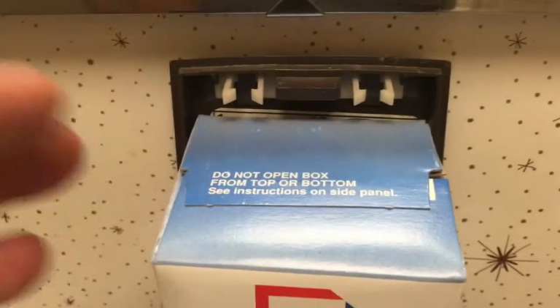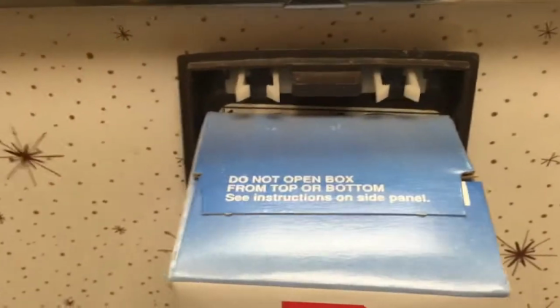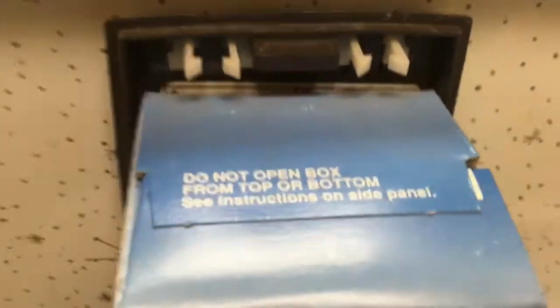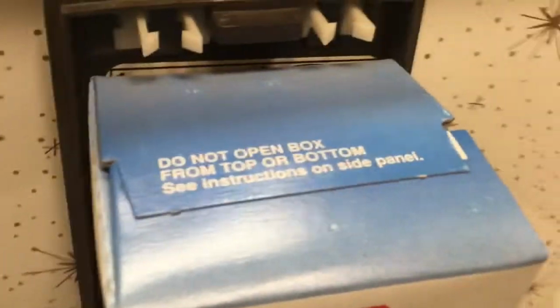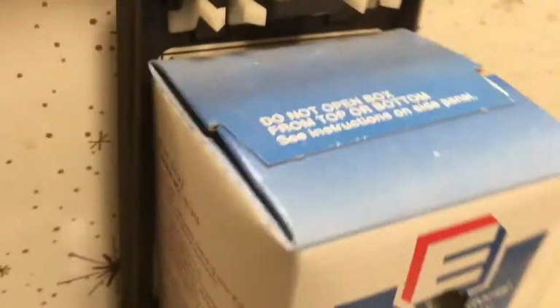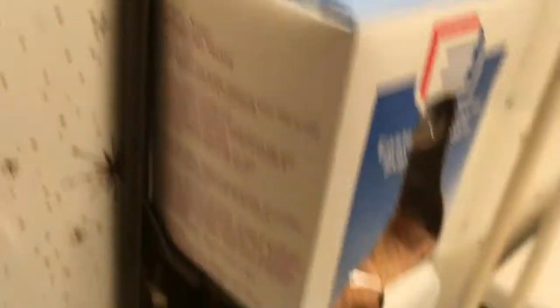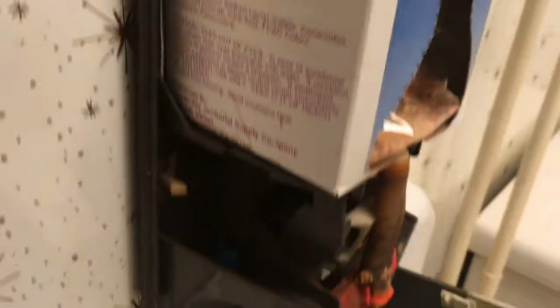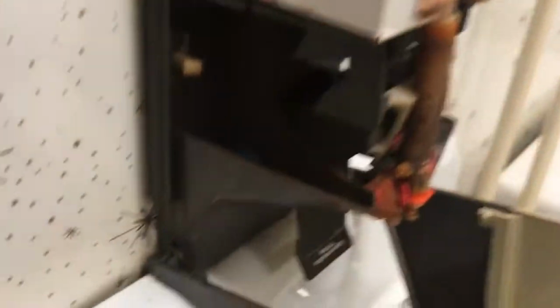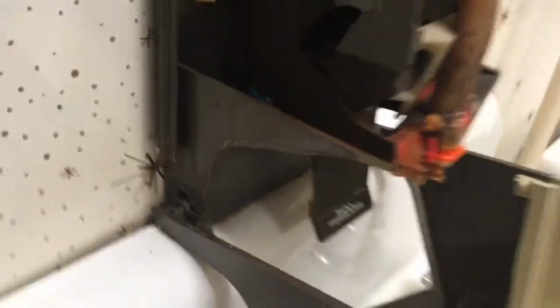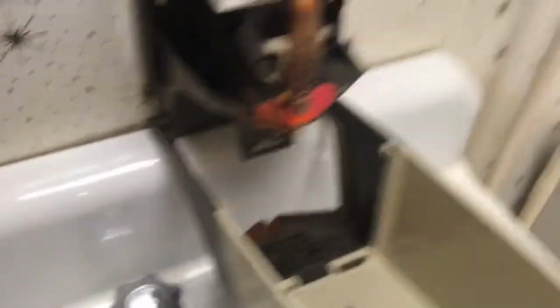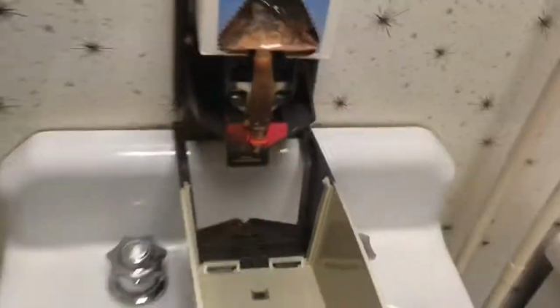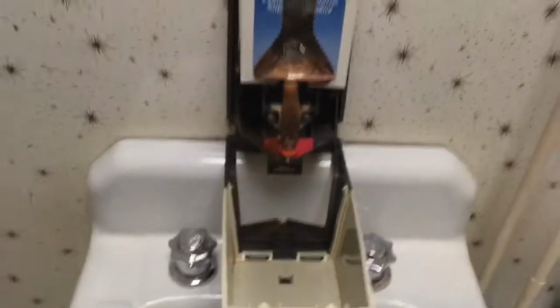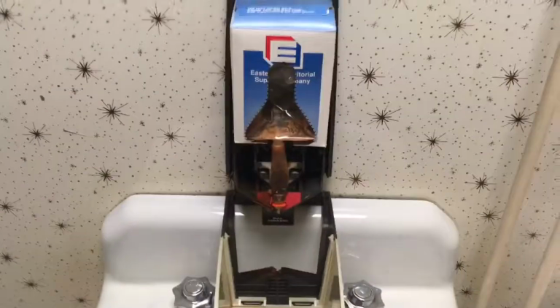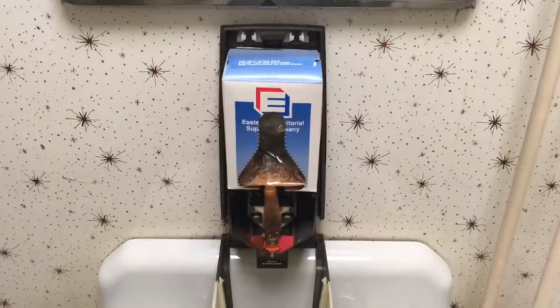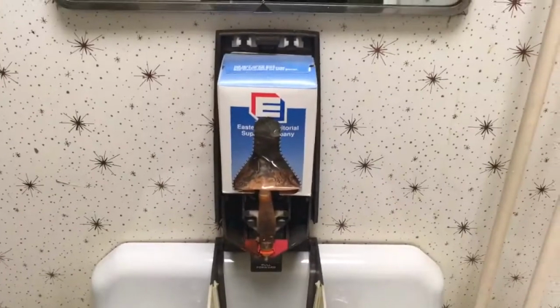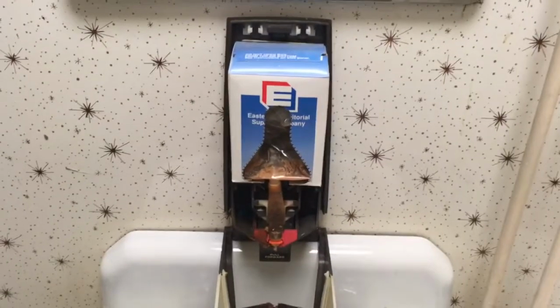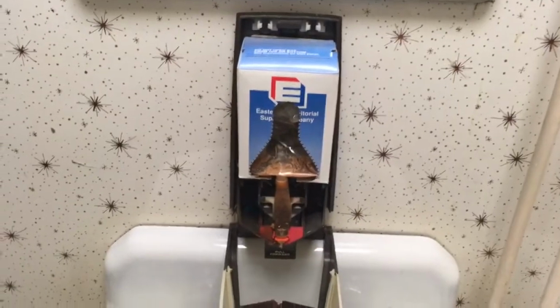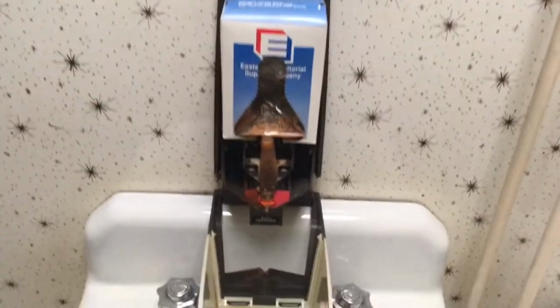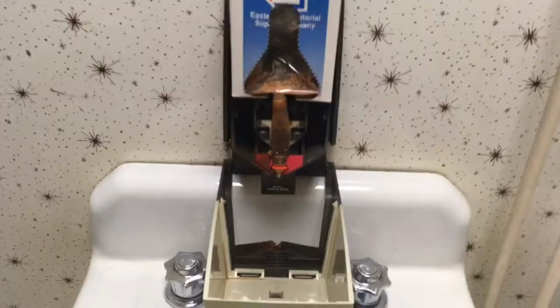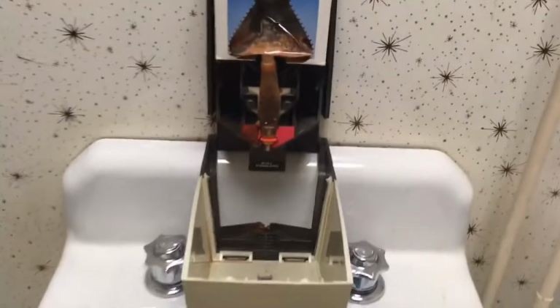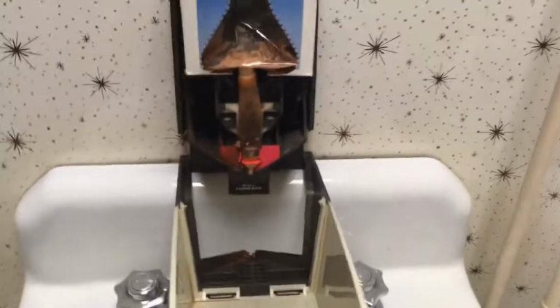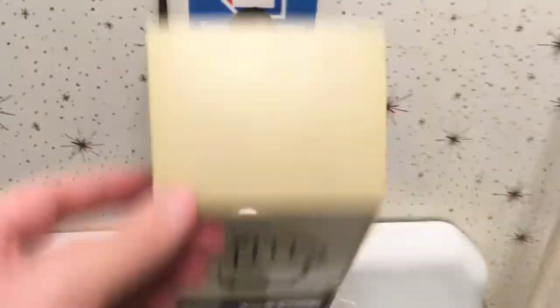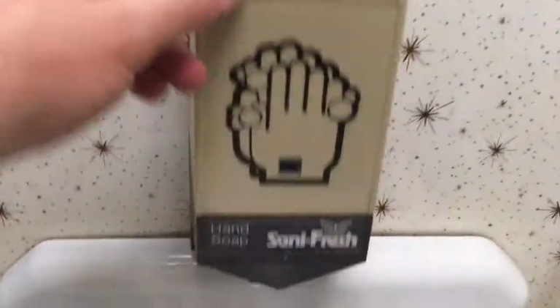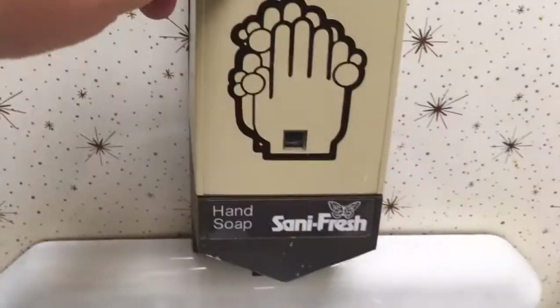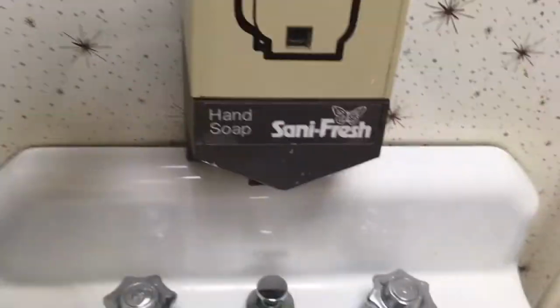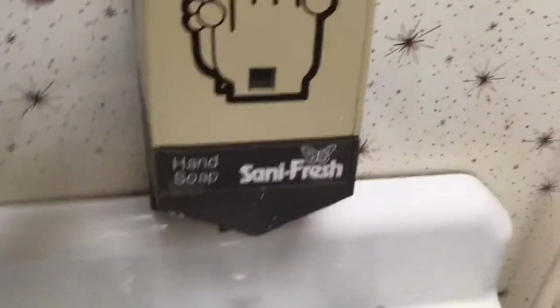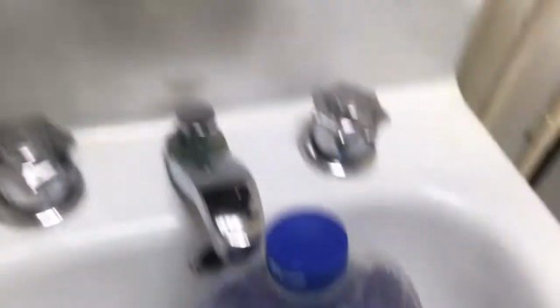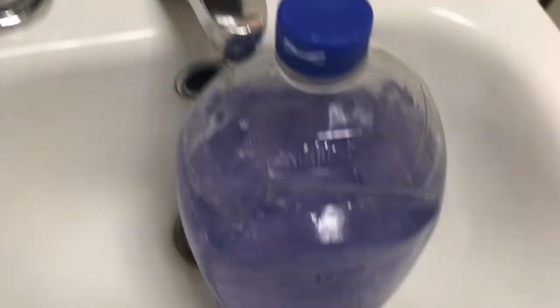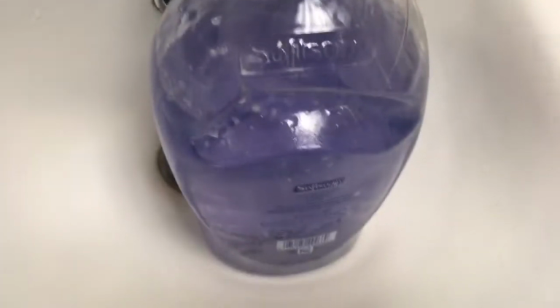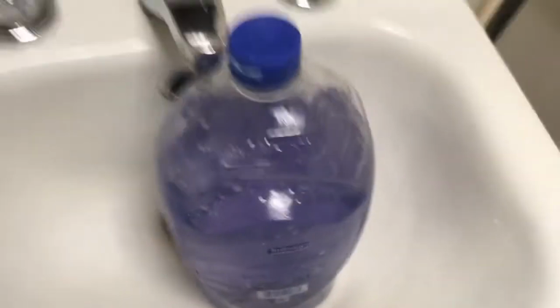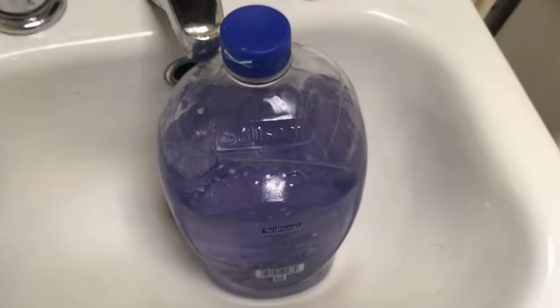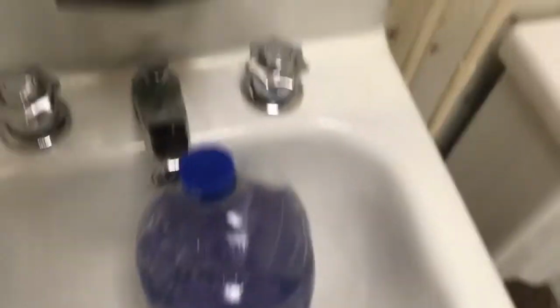I'm hopefully going to be making a follow-up video on how to get the soap dispenser to work with other soap. Because I got this other soap here so I'm going to load it up.